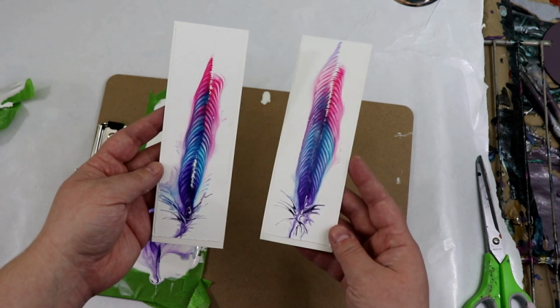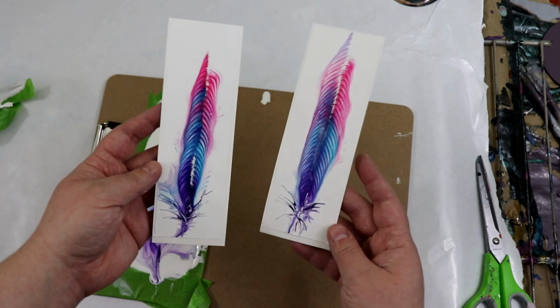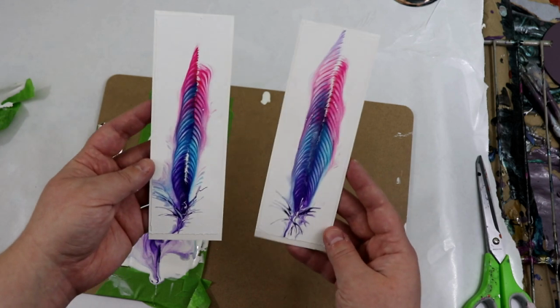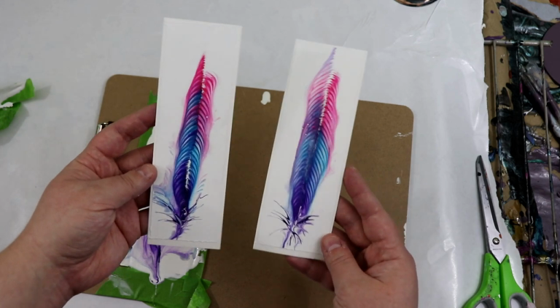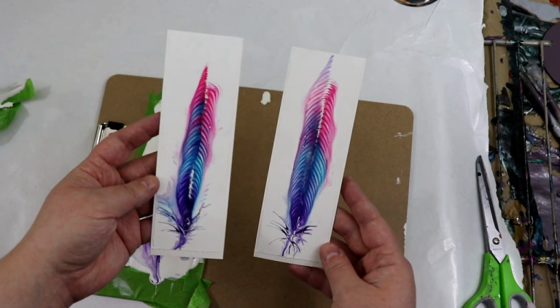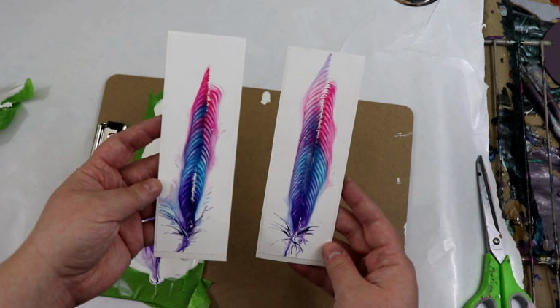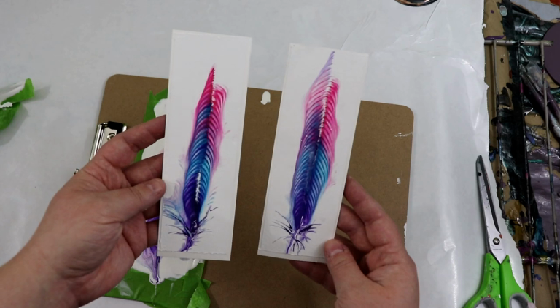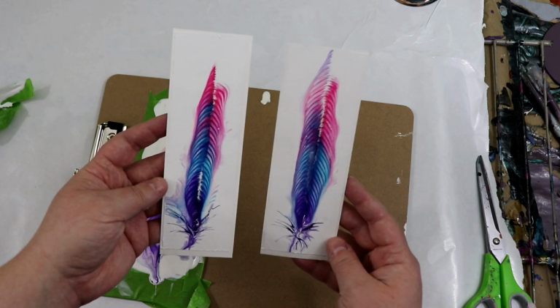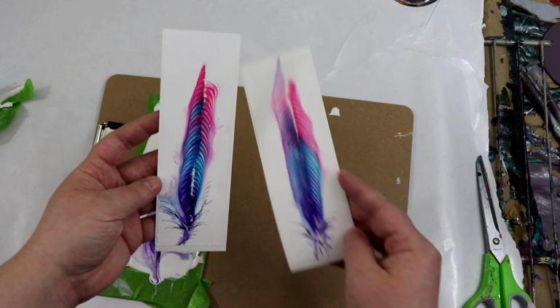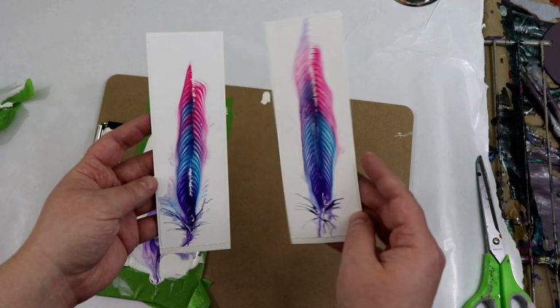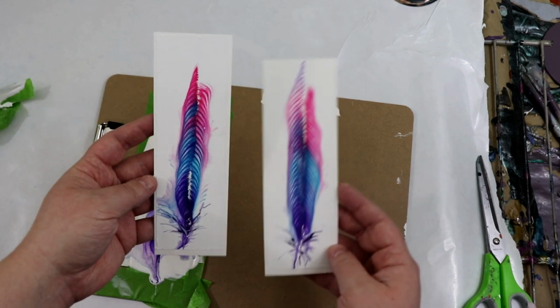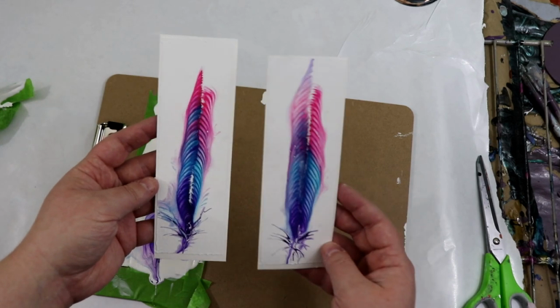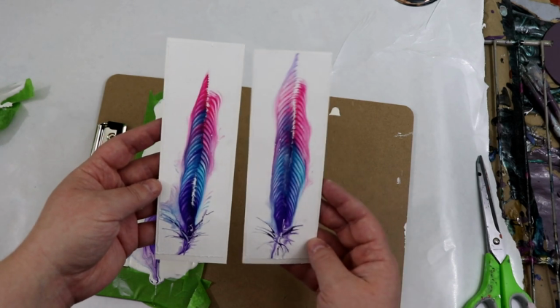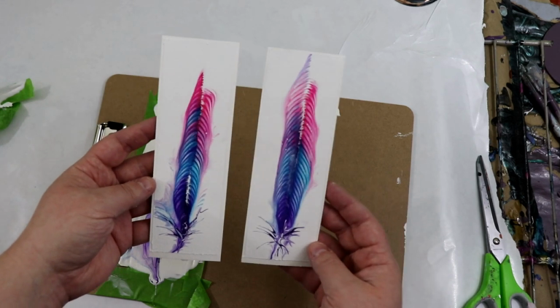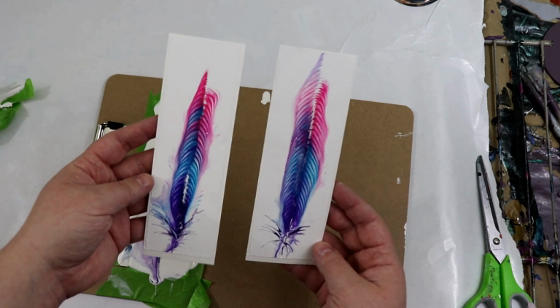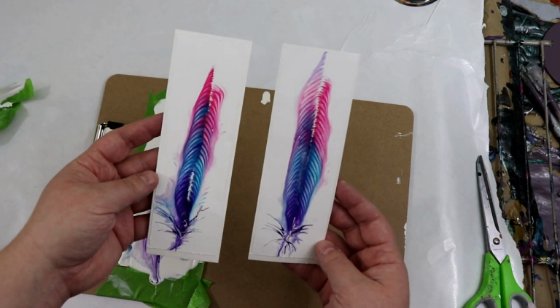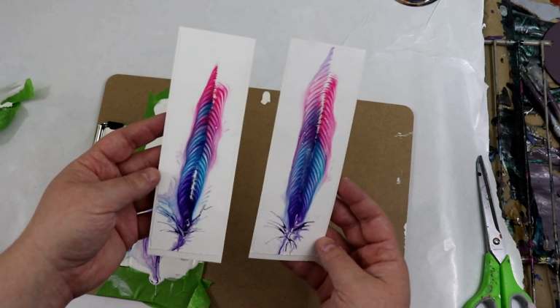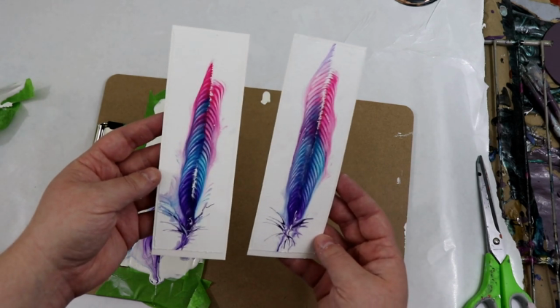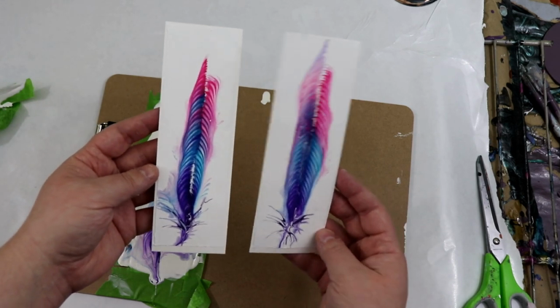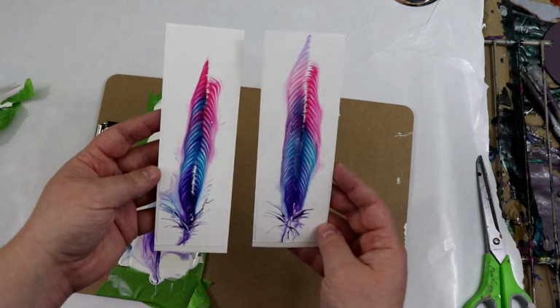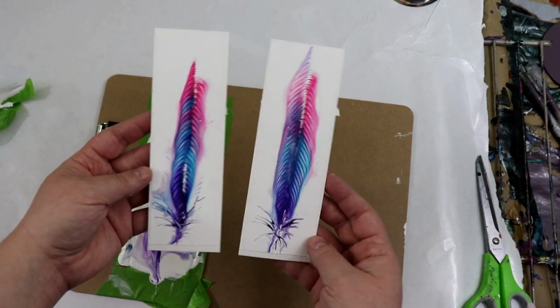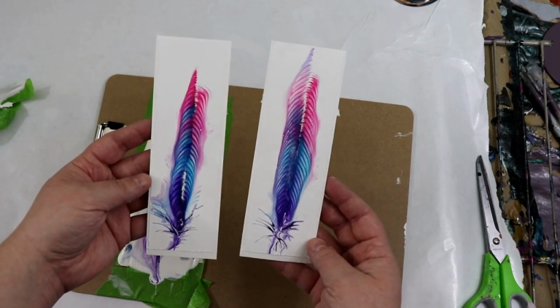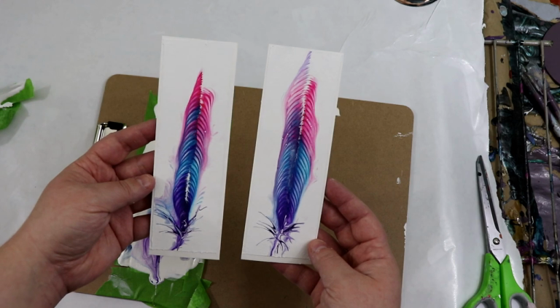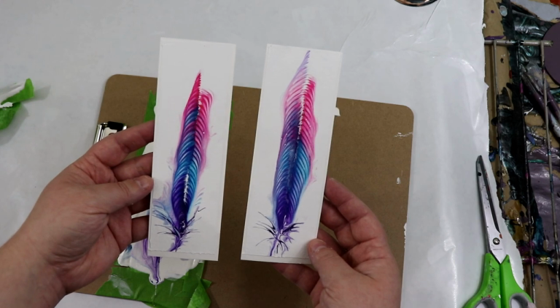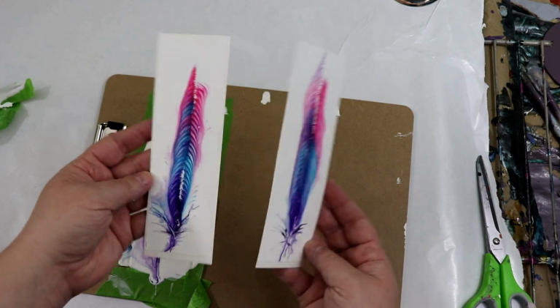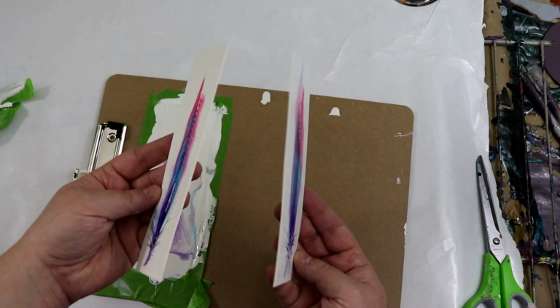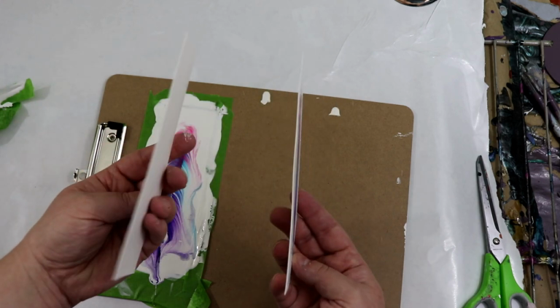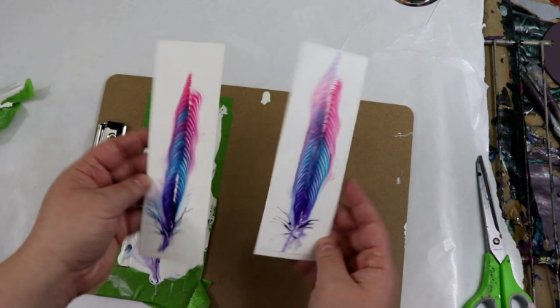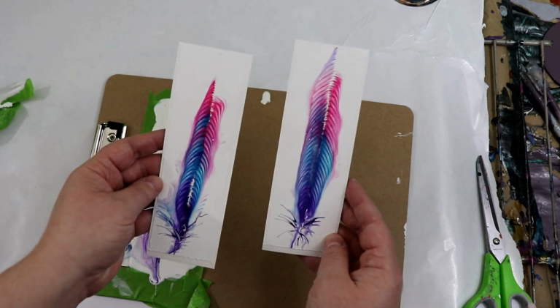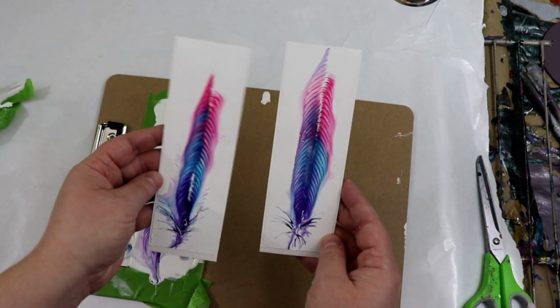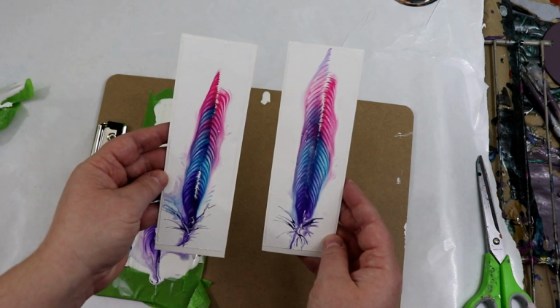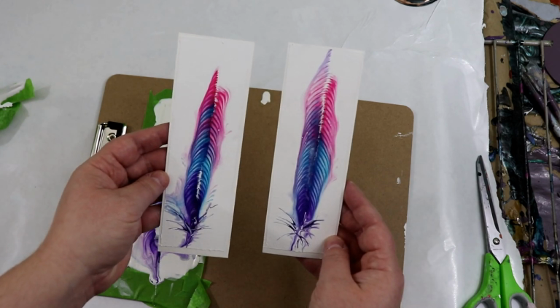I have some other bookmark ideas — I want to do some flowers with the string pull and we'll see how that goes. But so far these turned out really nice, so thank you guys for watching.